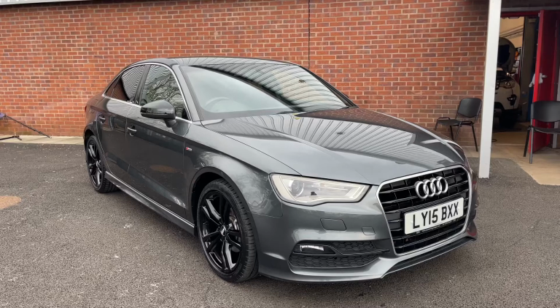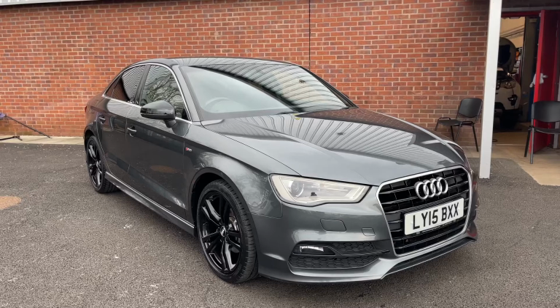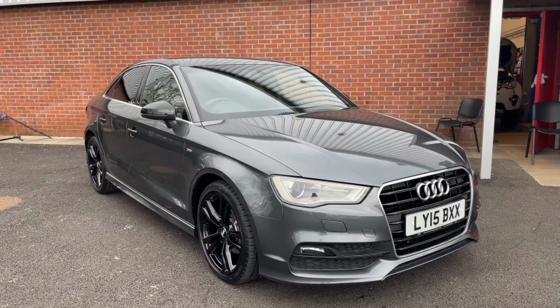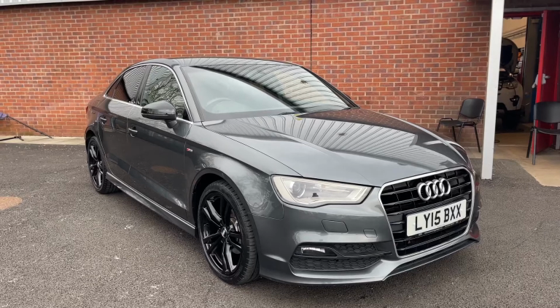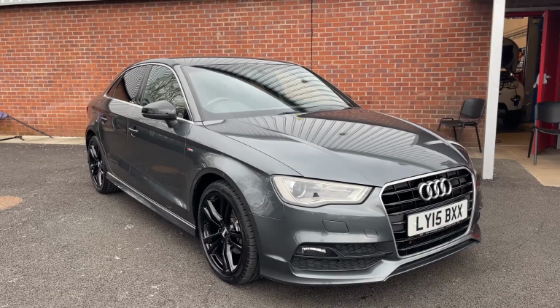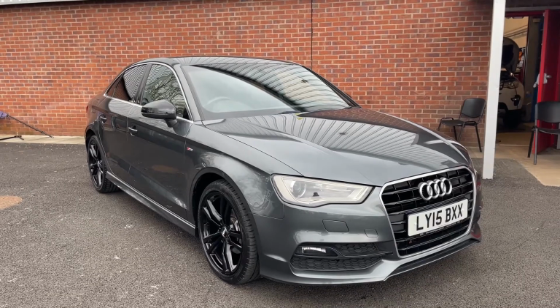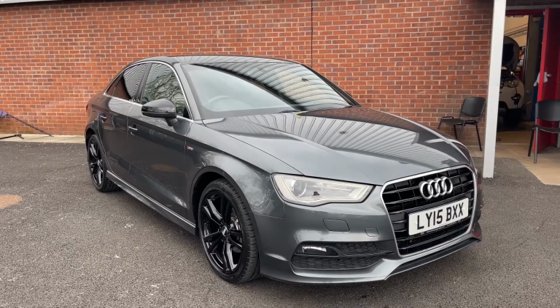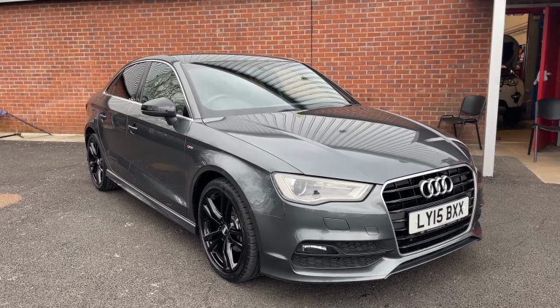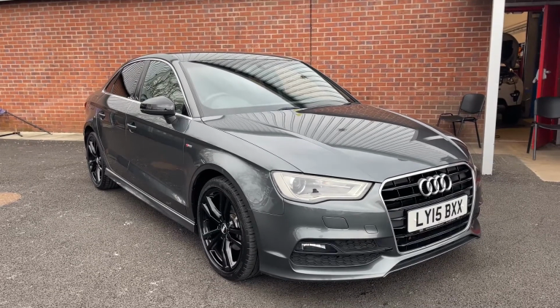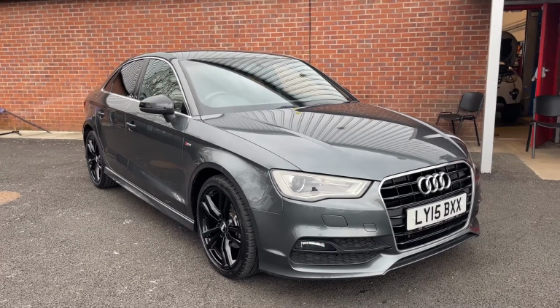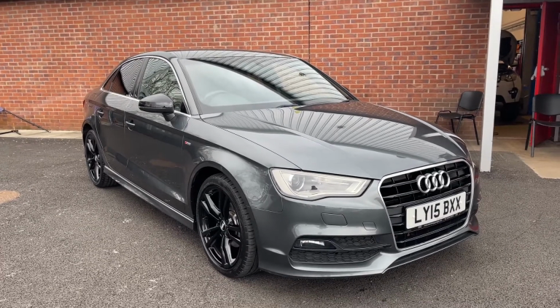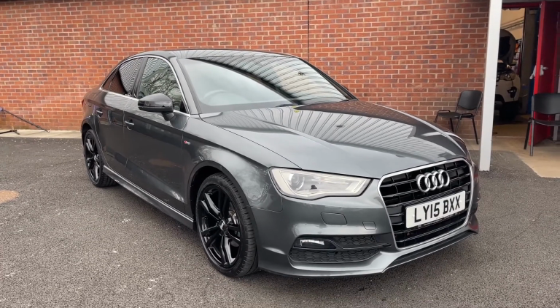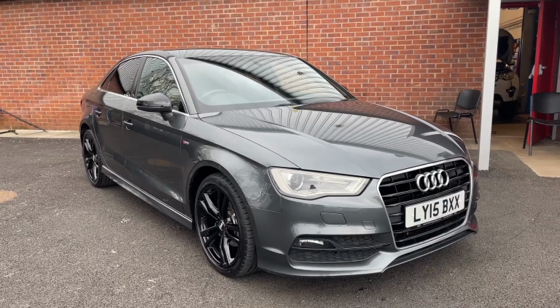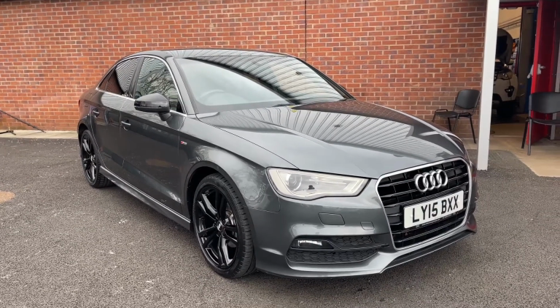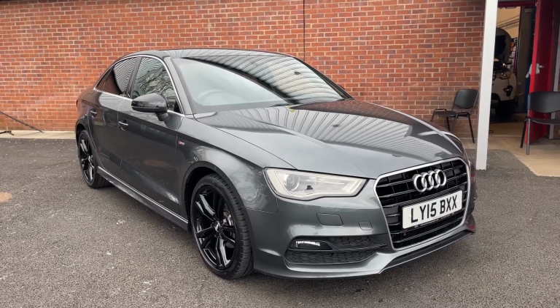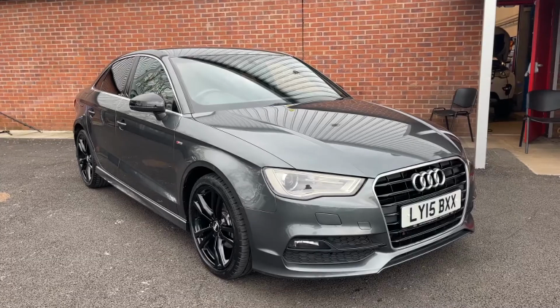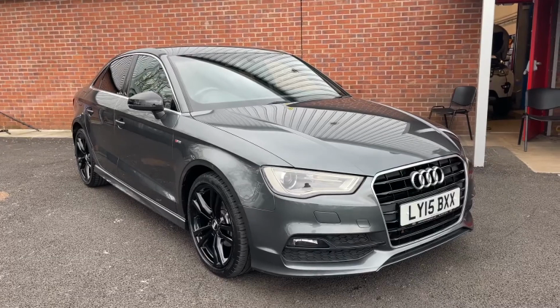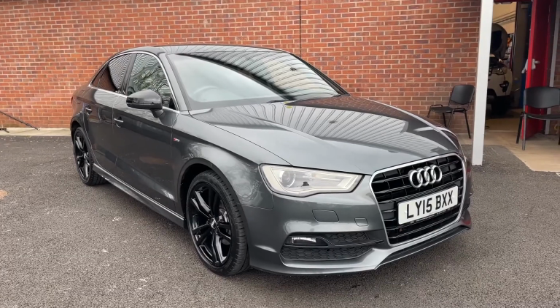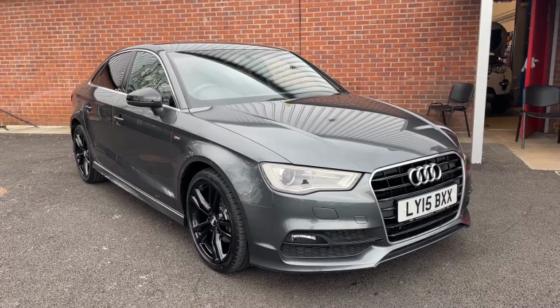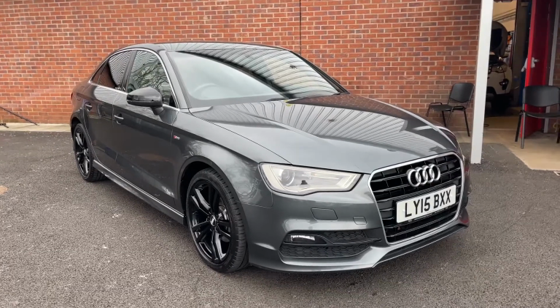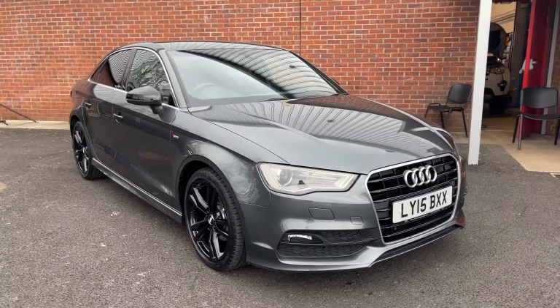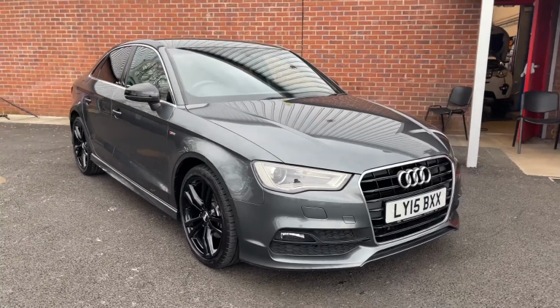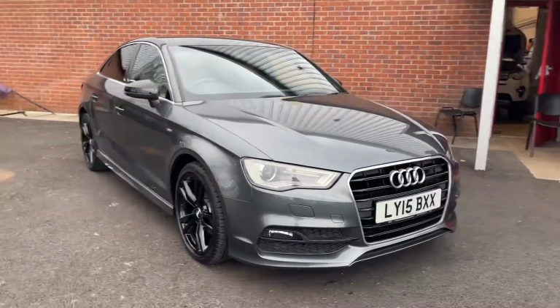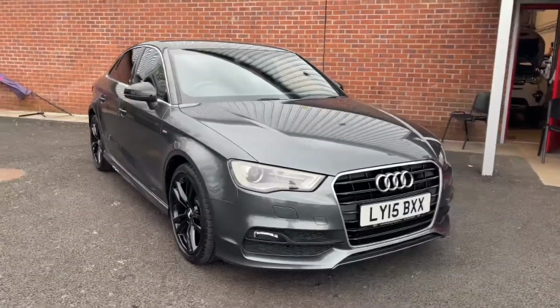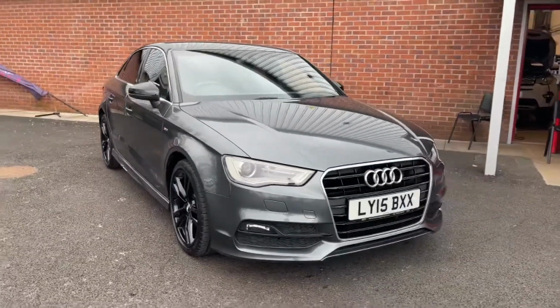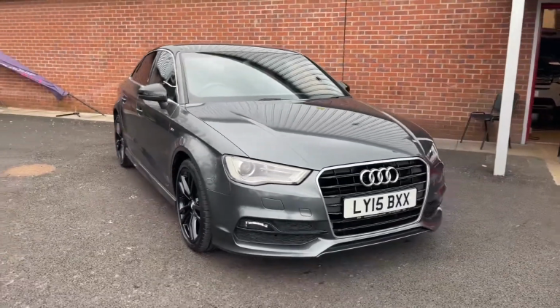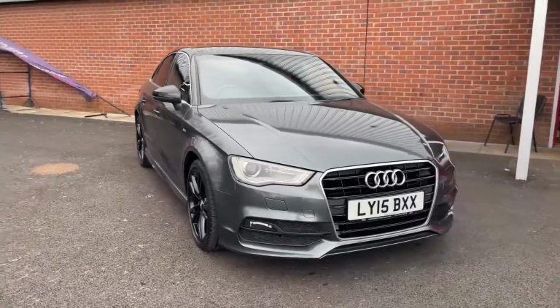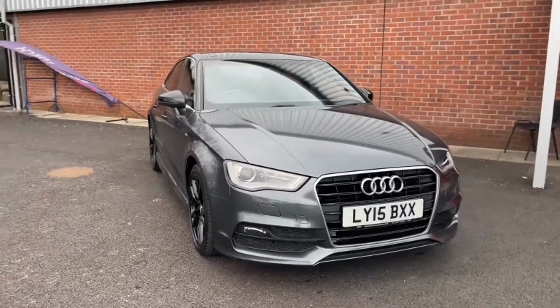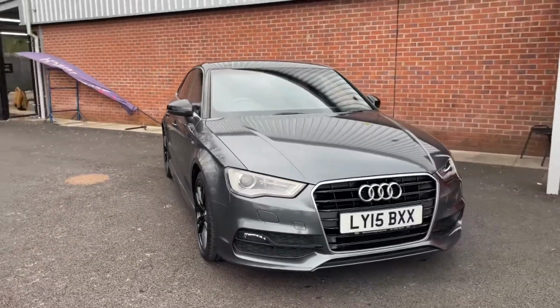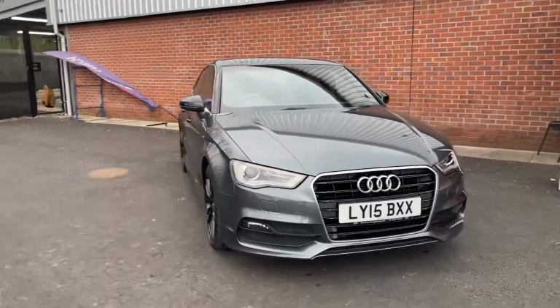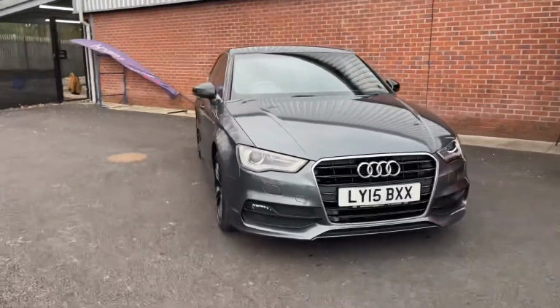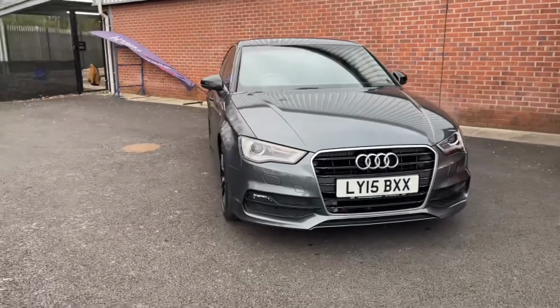Welcome to Motor Match Bolton. Here's a quick video tour of our 2015 Audi A3 S-Line. Coming round, you do have the Xenon headlights with the LED daytime running lights.